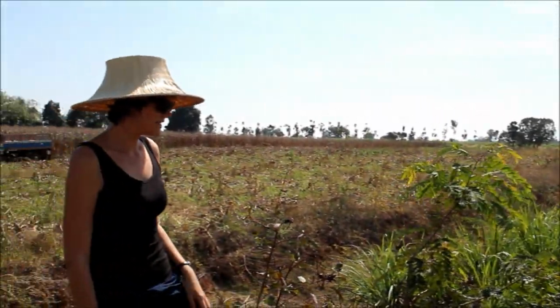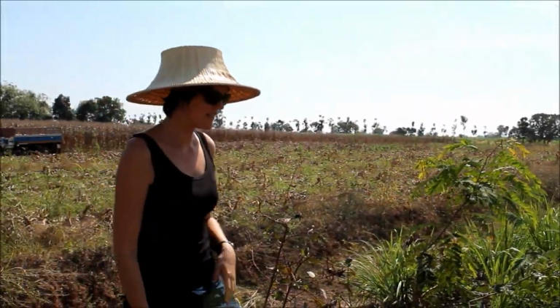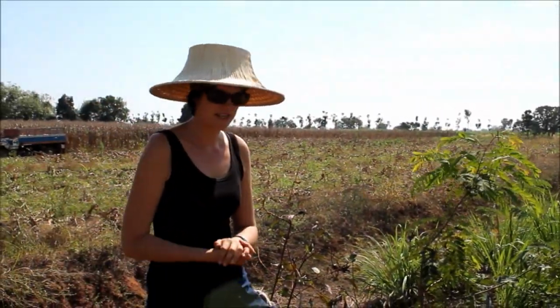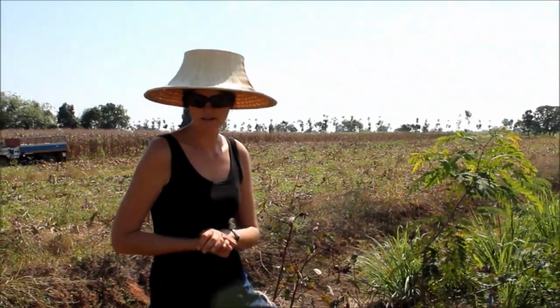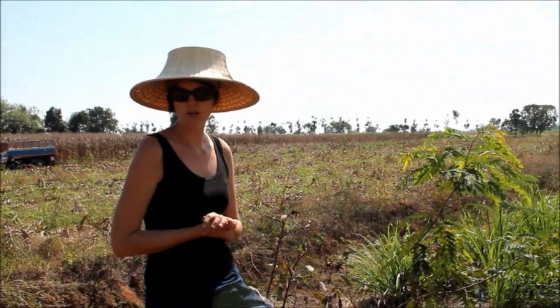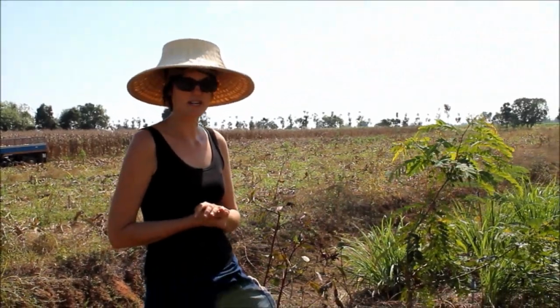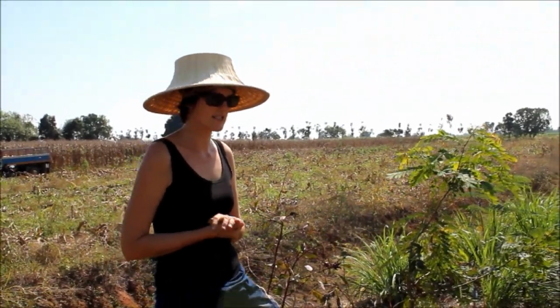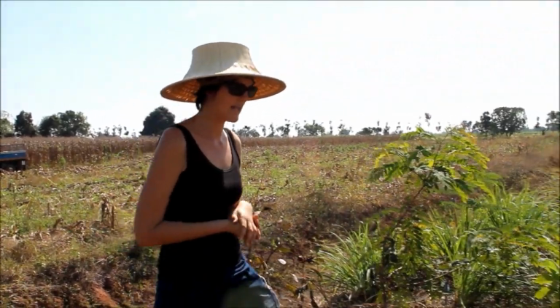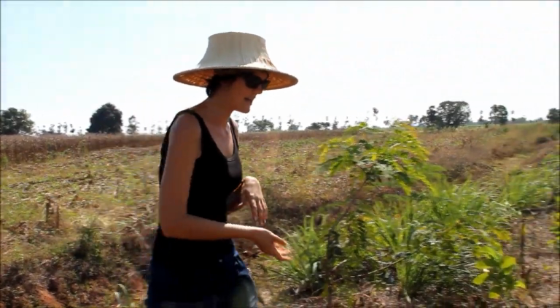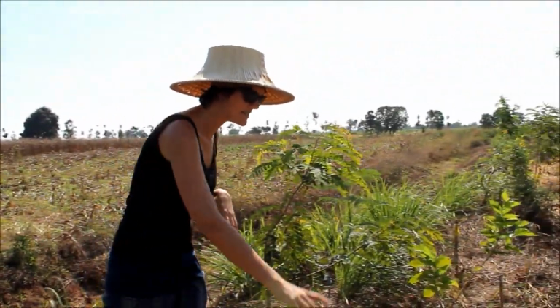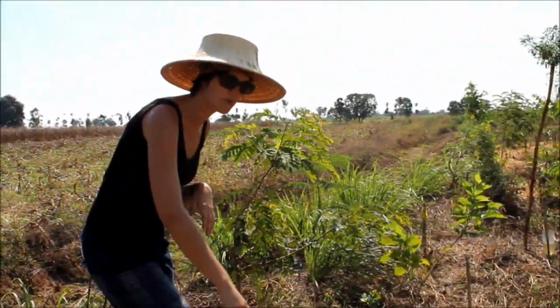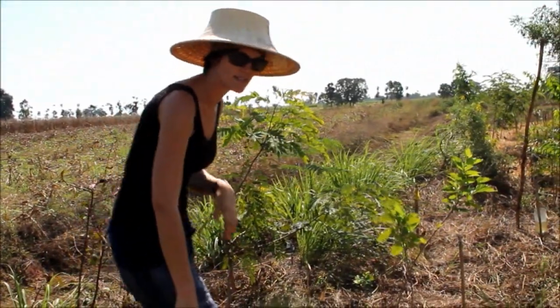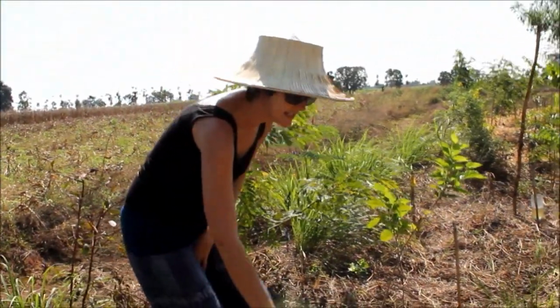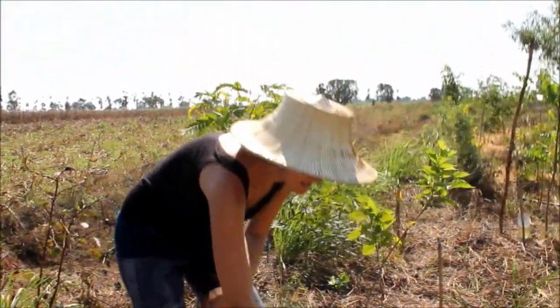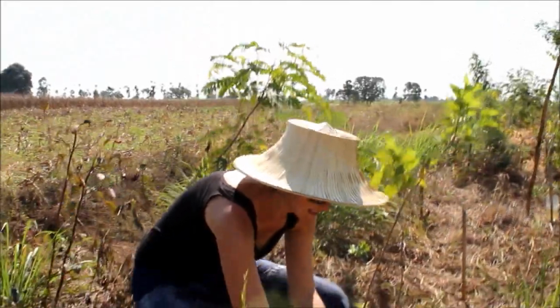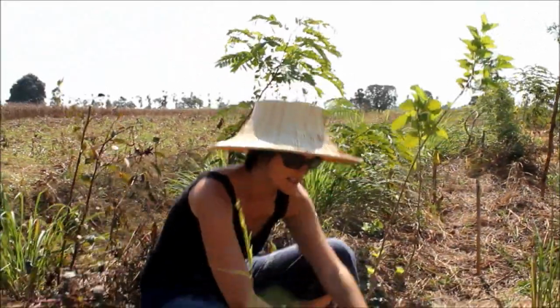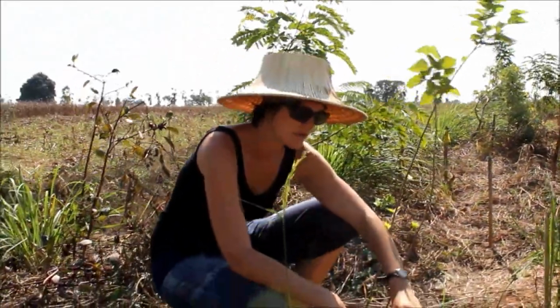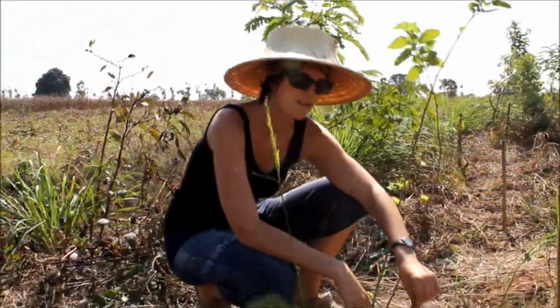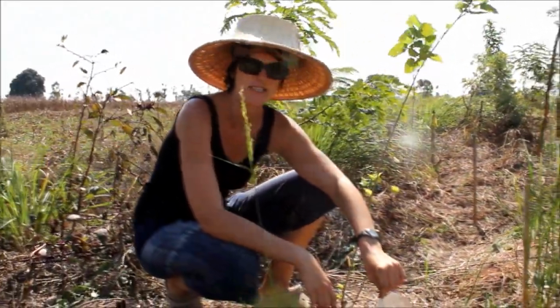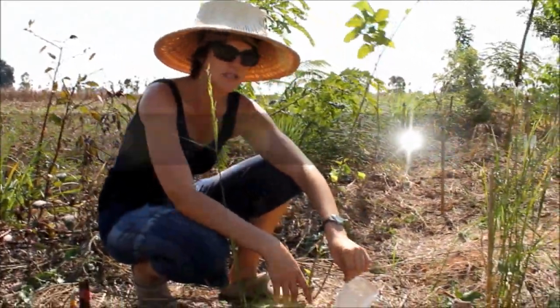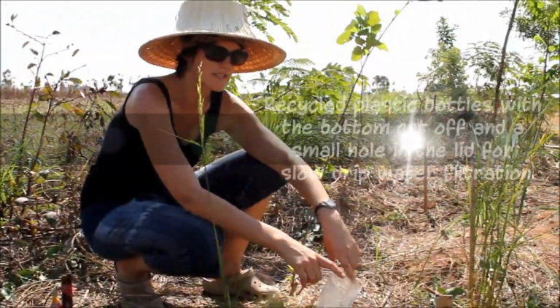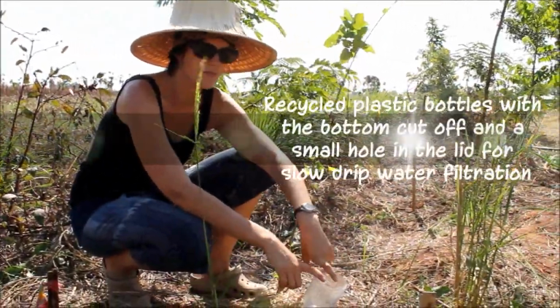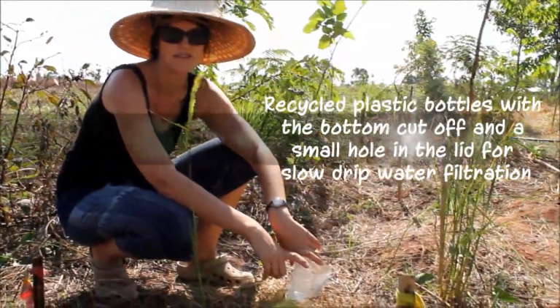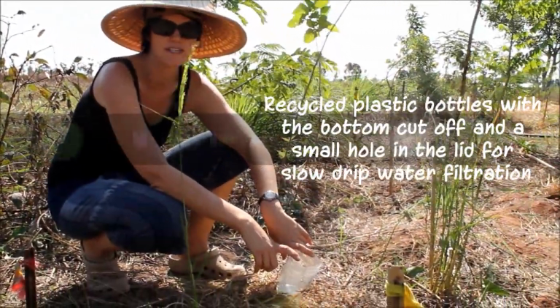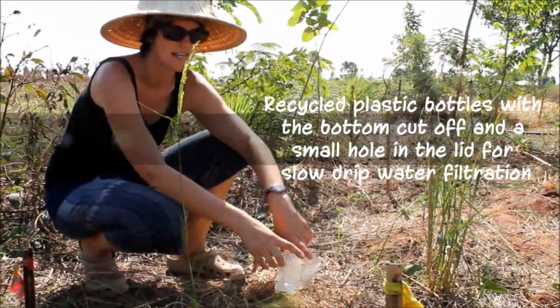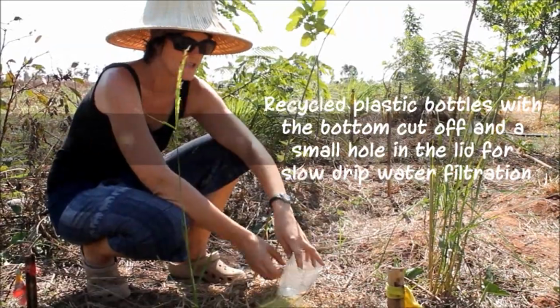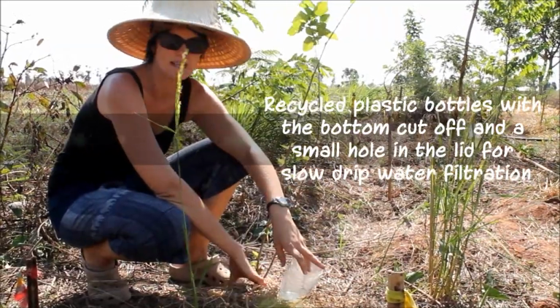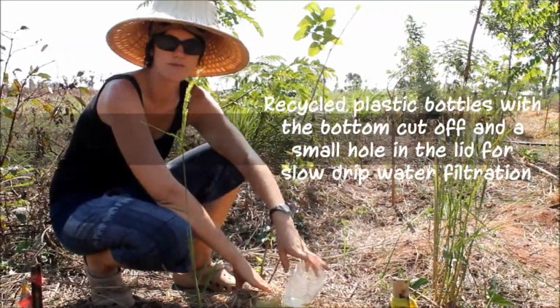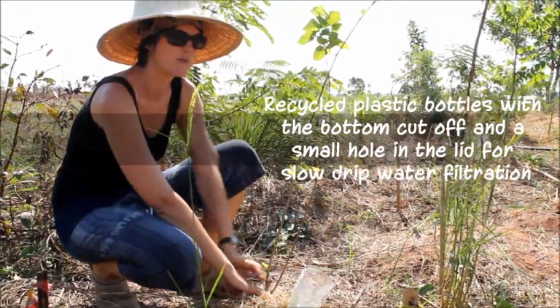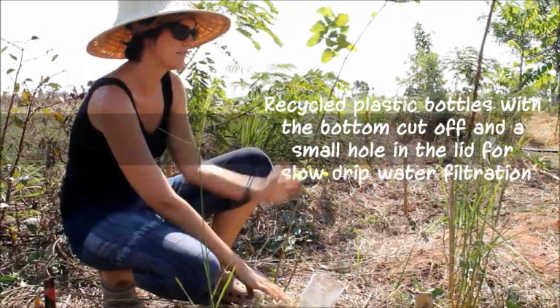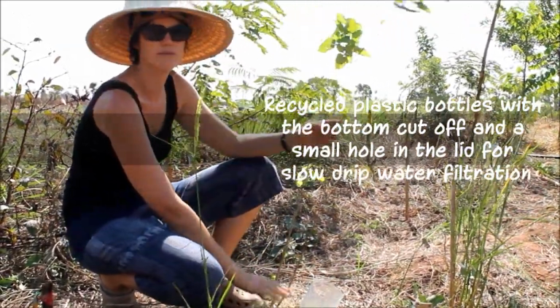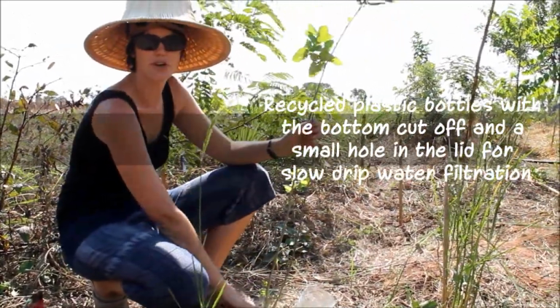Another thing we've done because of the dry season is implement some watering systems. This is a slow drip irrigation system where we just fill it with water every two or three days and it slowly seeps into the roots of the plants, feeding them from below.